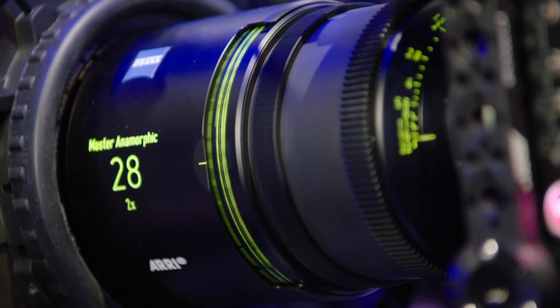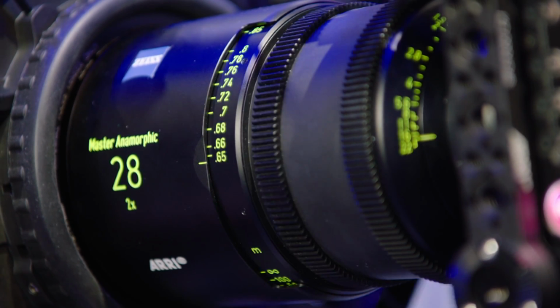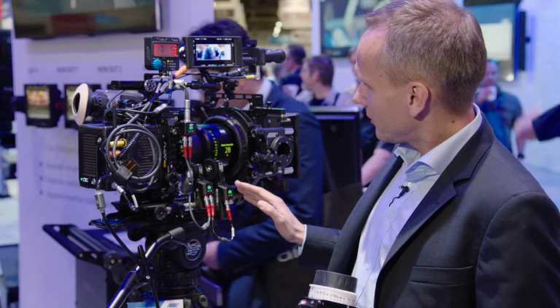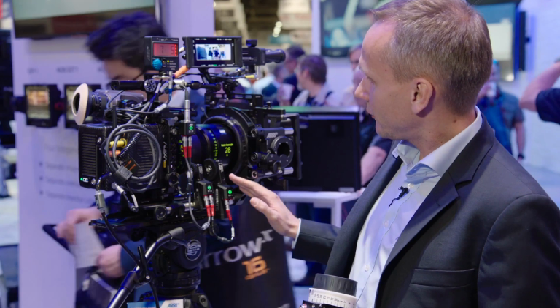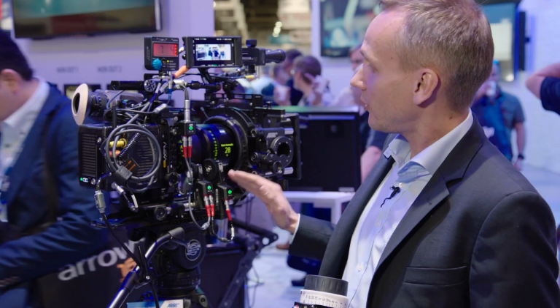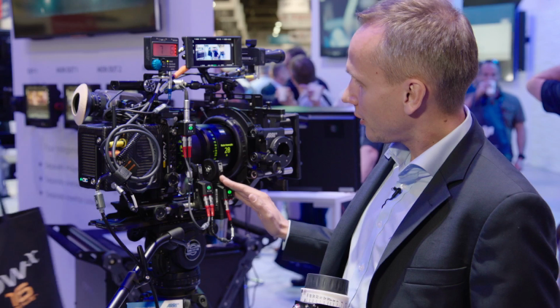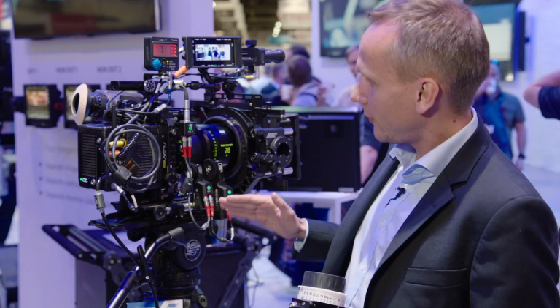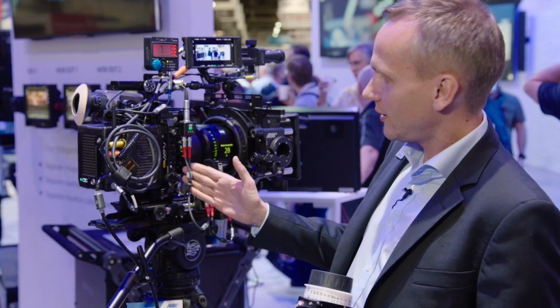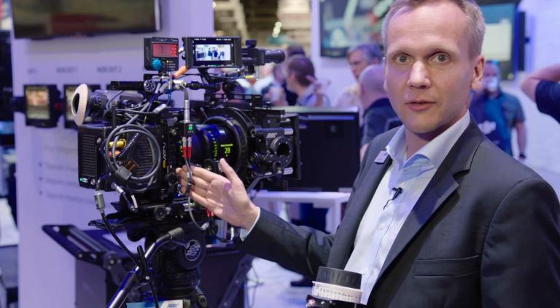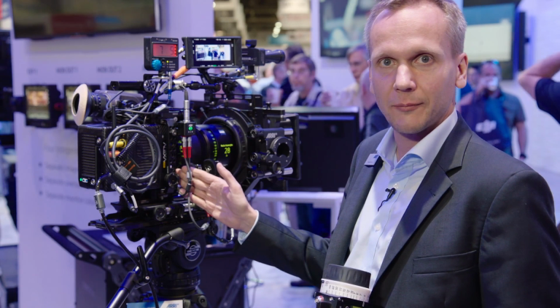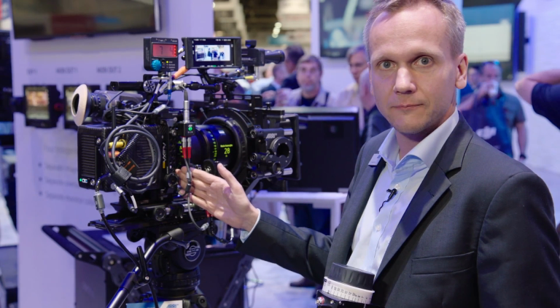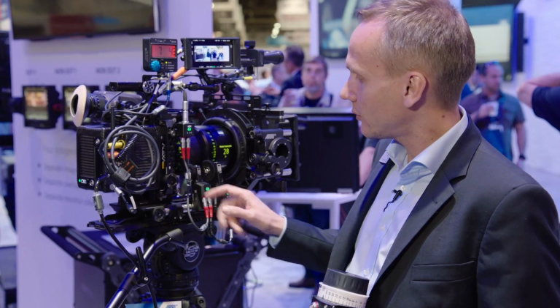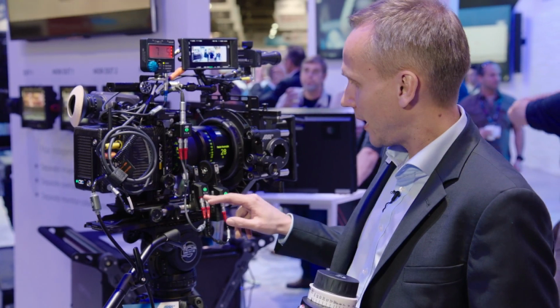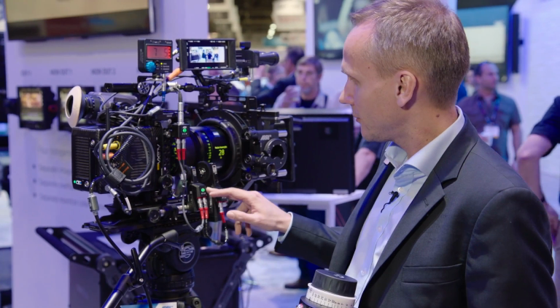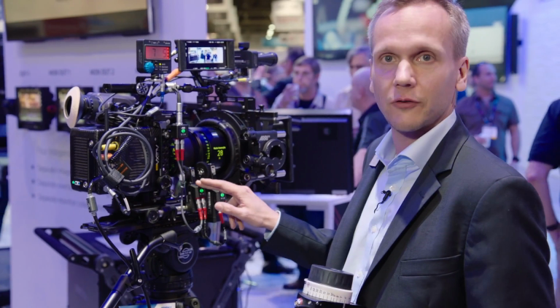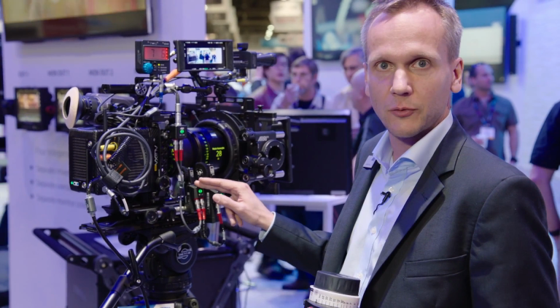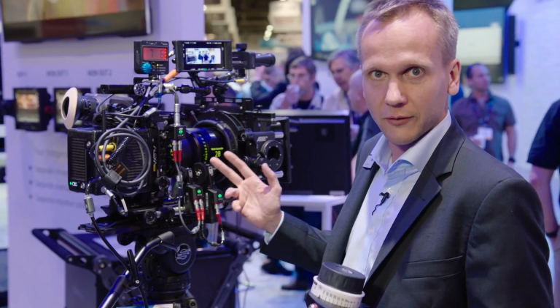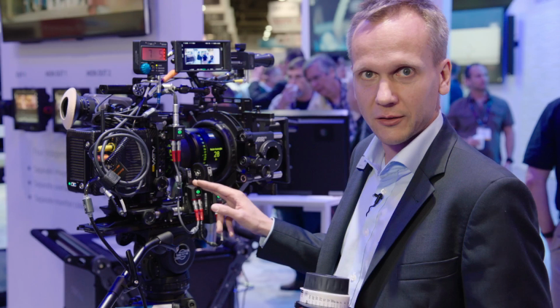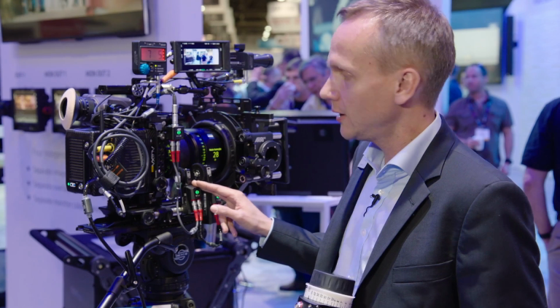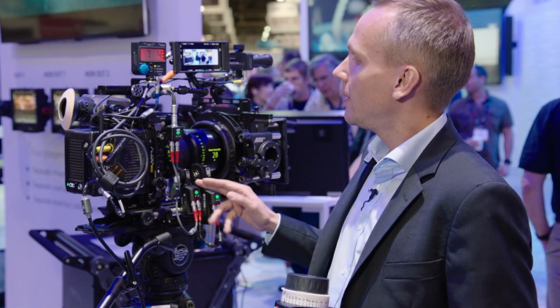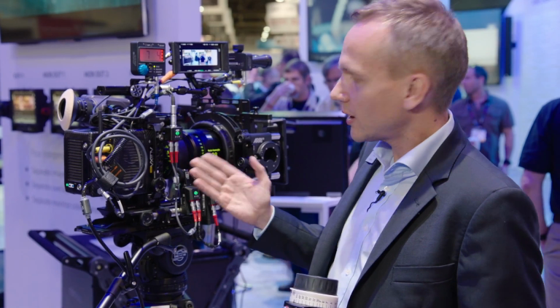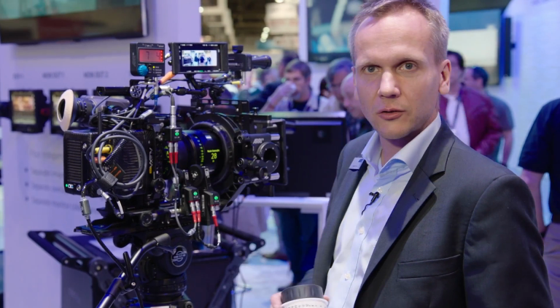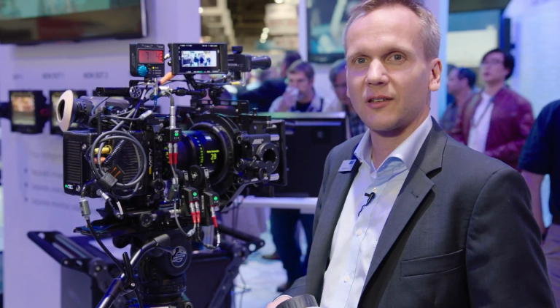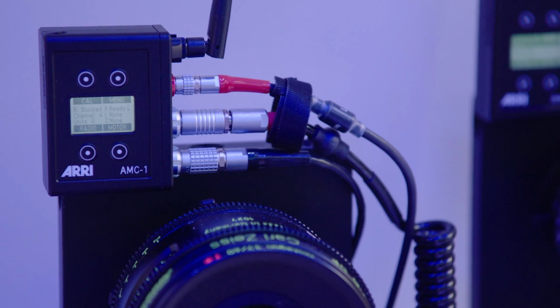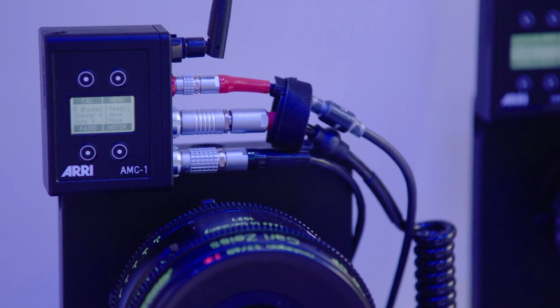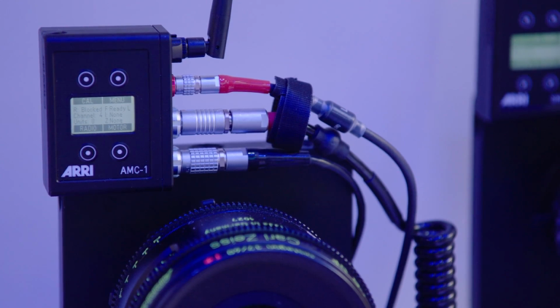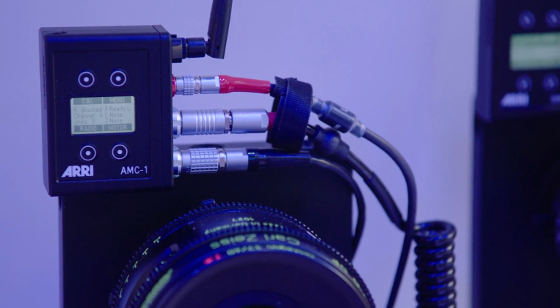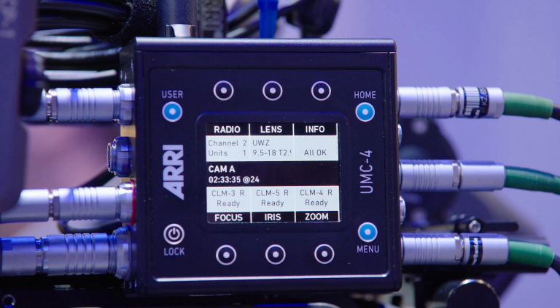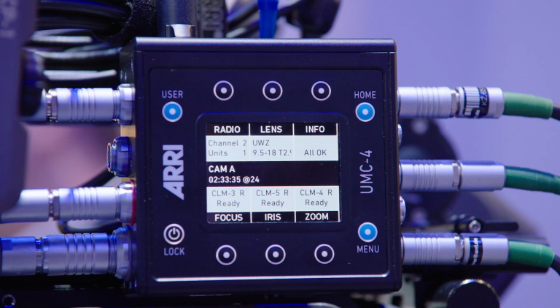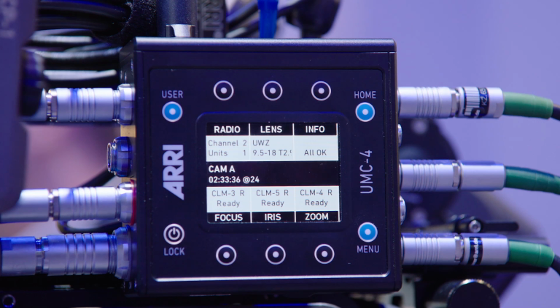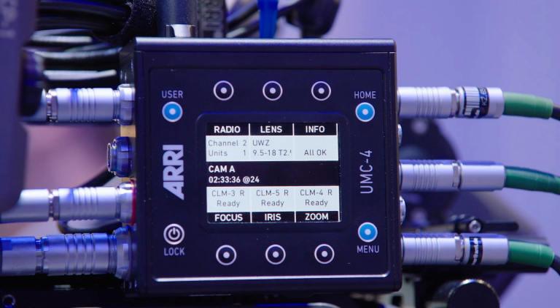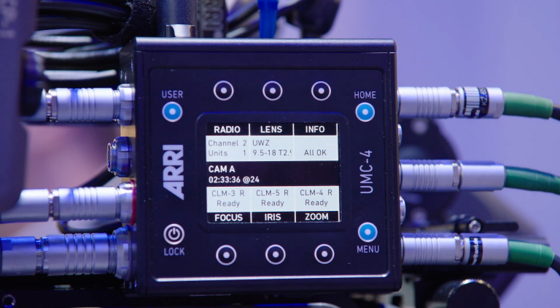You can use the Cephas Plus, of course, directly connected to the Alexa Mini. You can combine it with the Cephas Mini motor if you like to, but you can also use it with the active motor controller AMC1 or the universal motor controller UMC4.